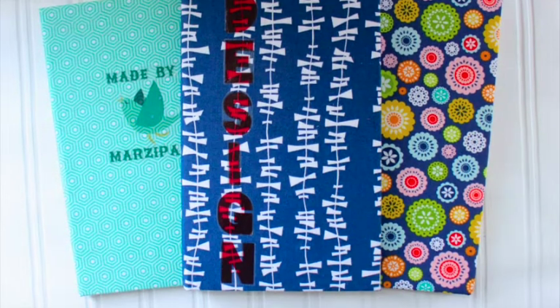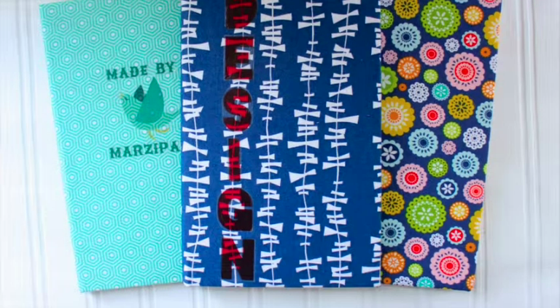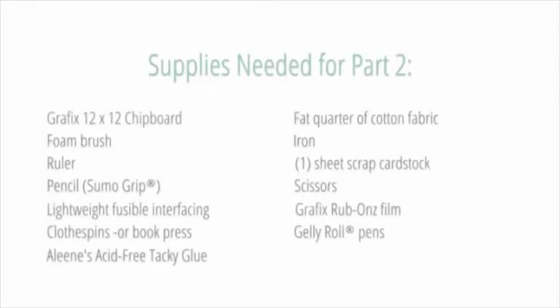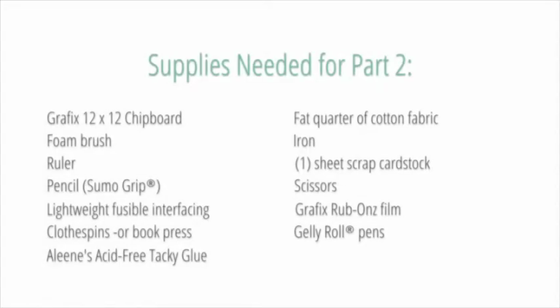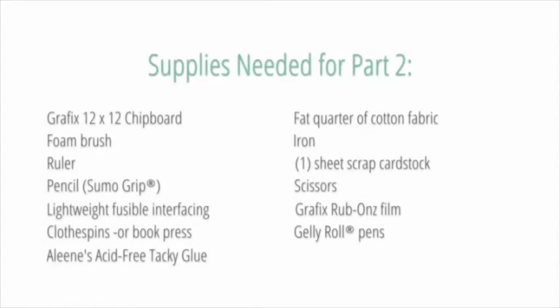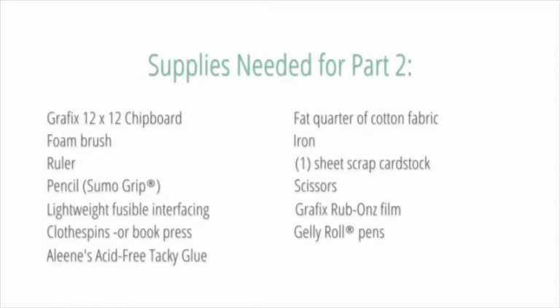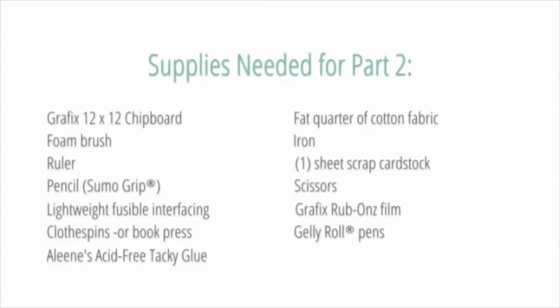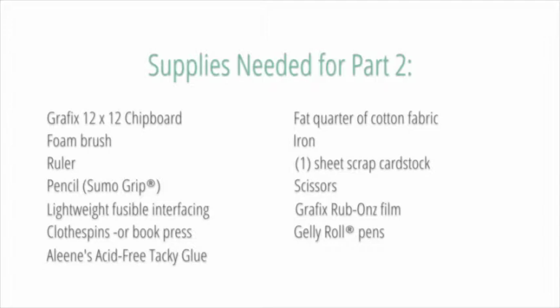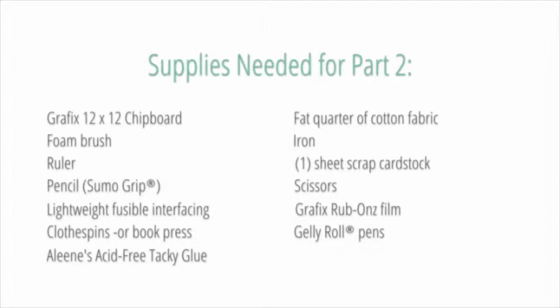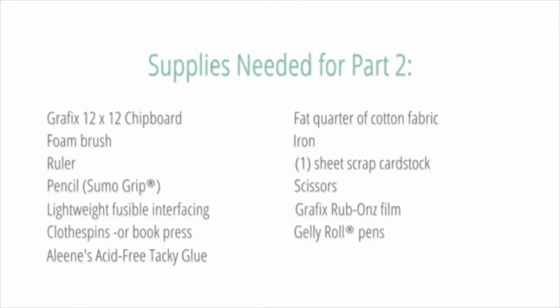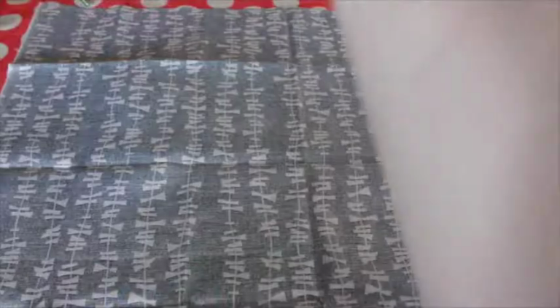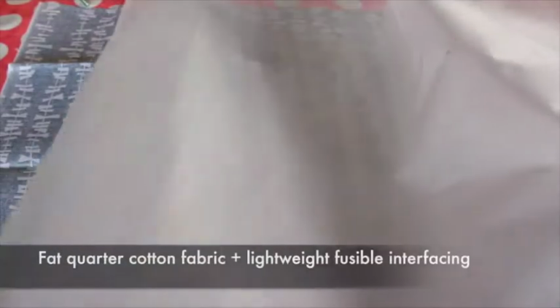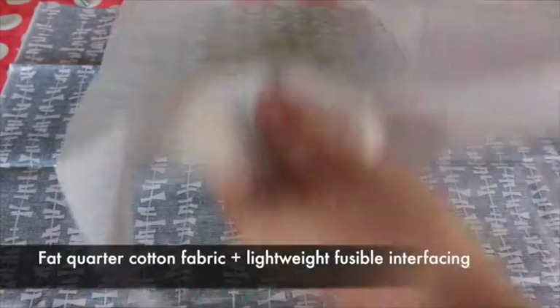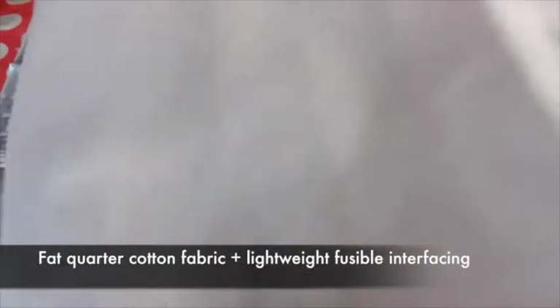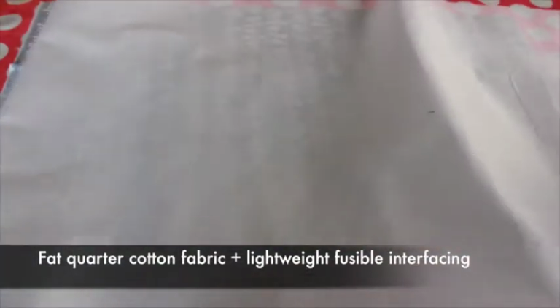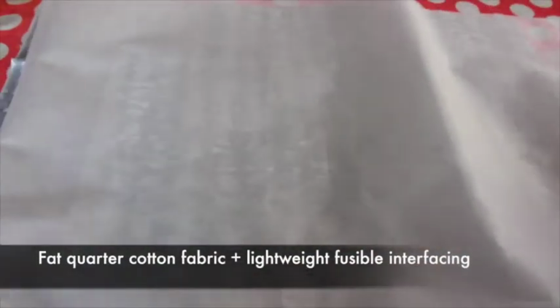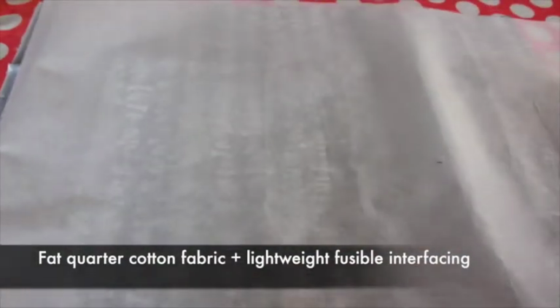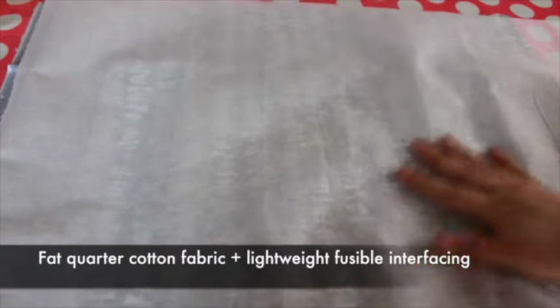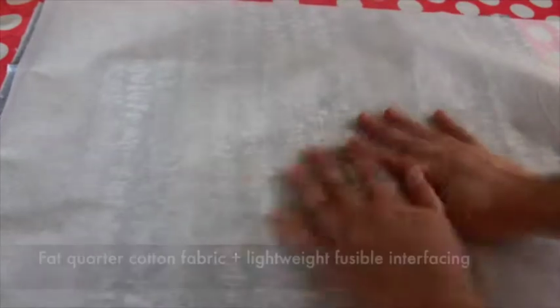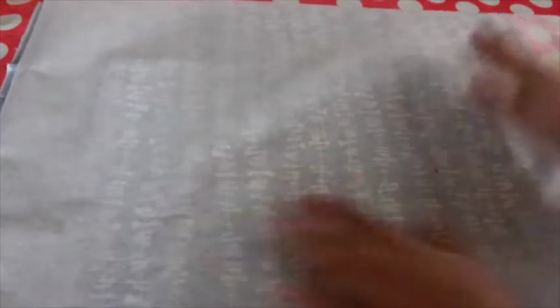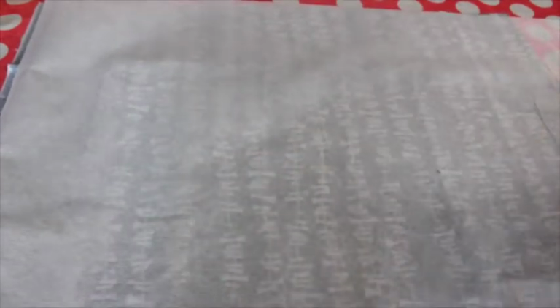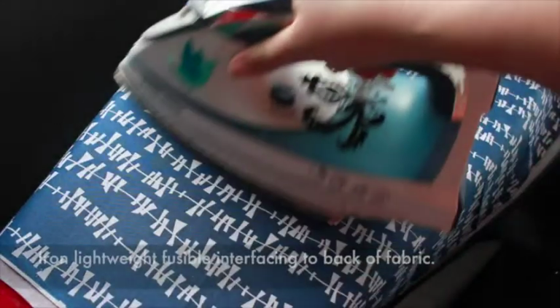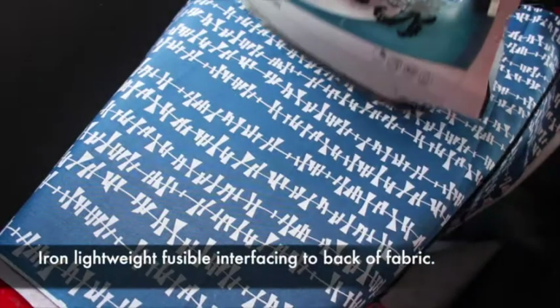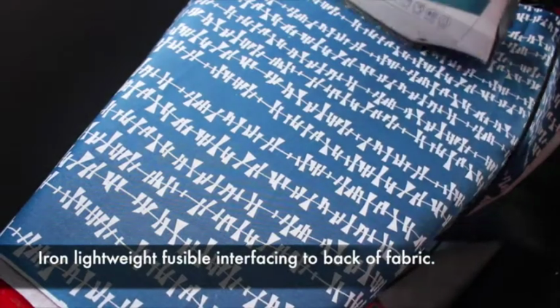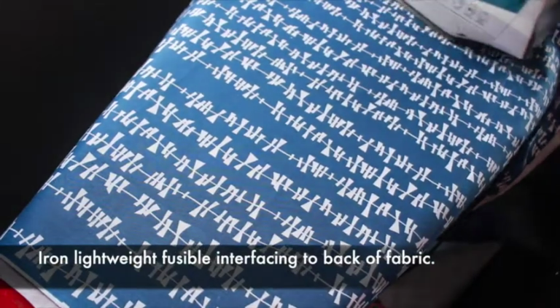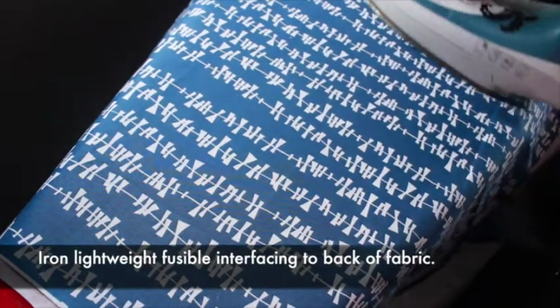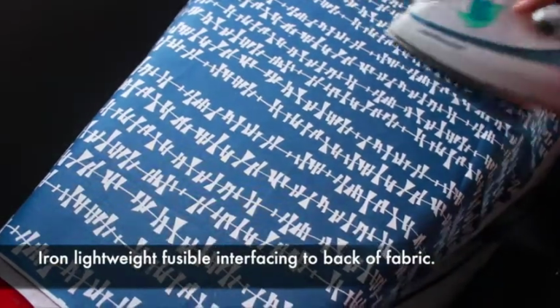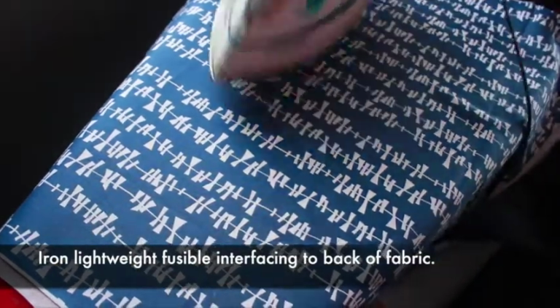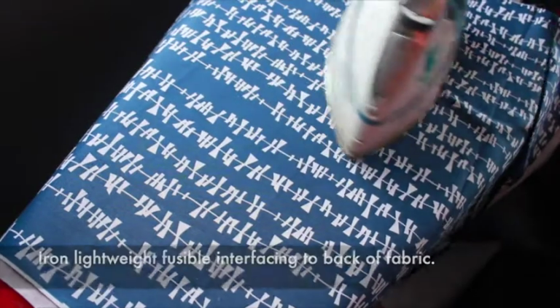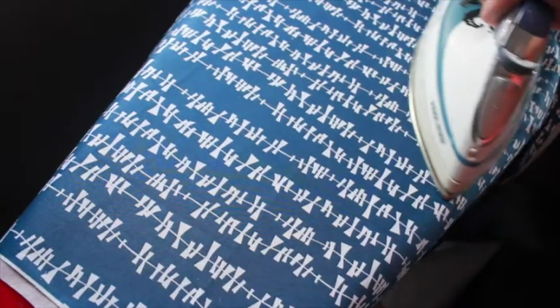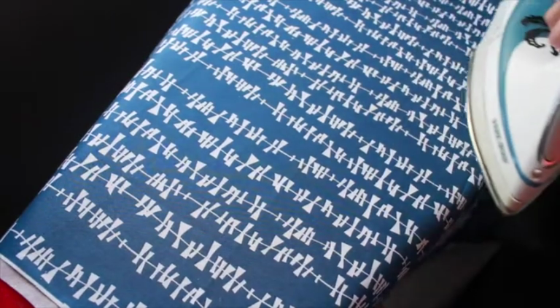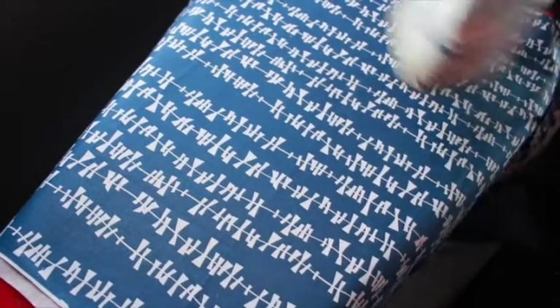I'm using a fat quarter of cotton fabric and lightweight fusible interfacing to create book cloth. Iron the interfacing to the back of the cloth. This step prevents a lot of issues people experience with book covering, such as wrinkling, warping, and fraying.